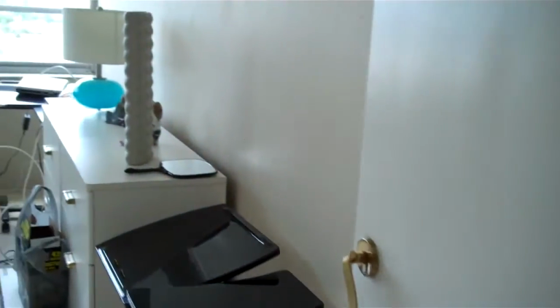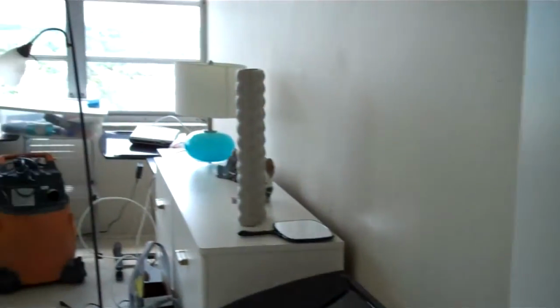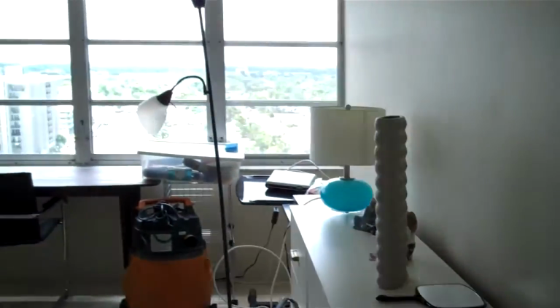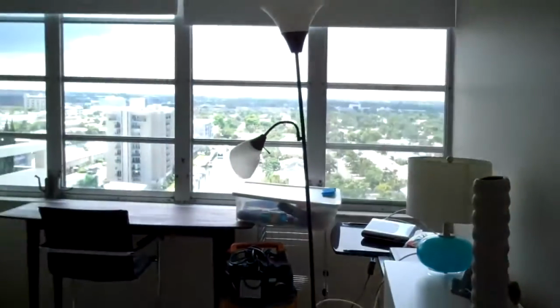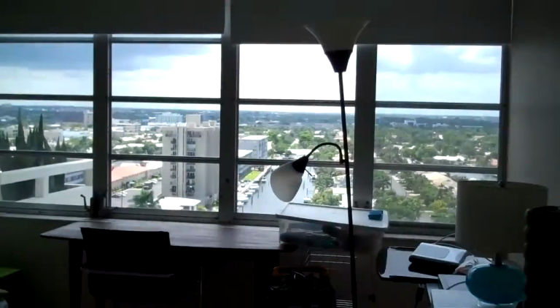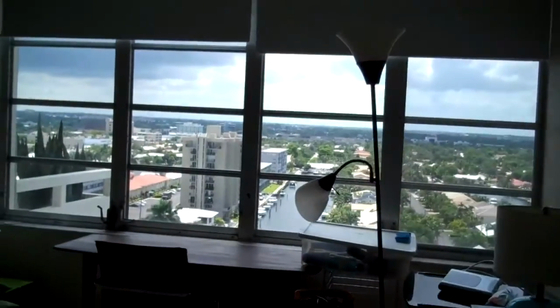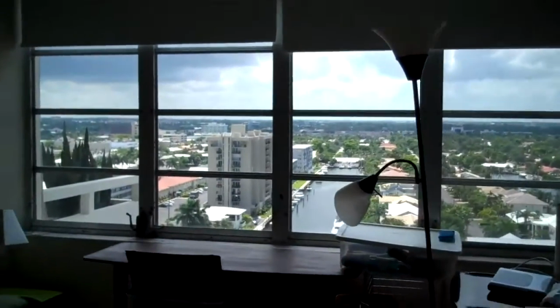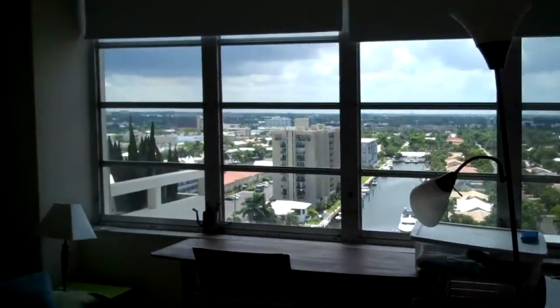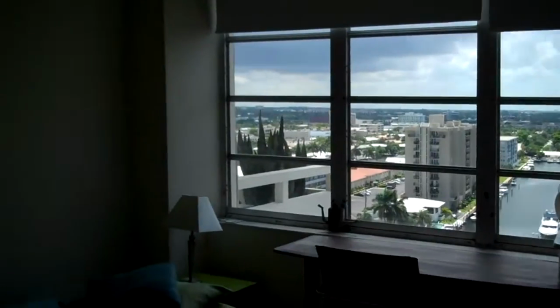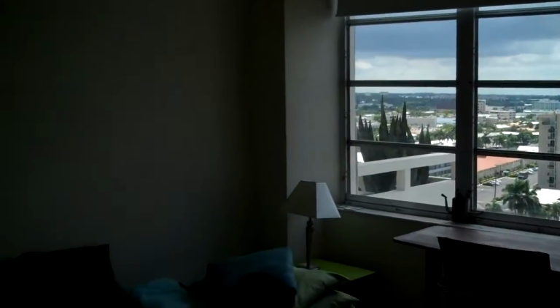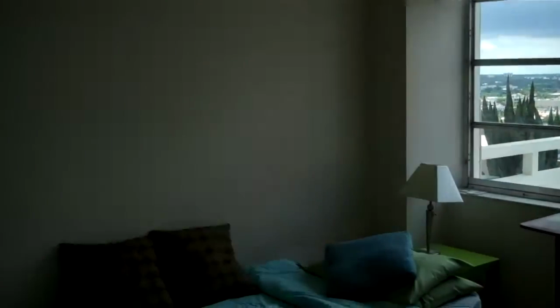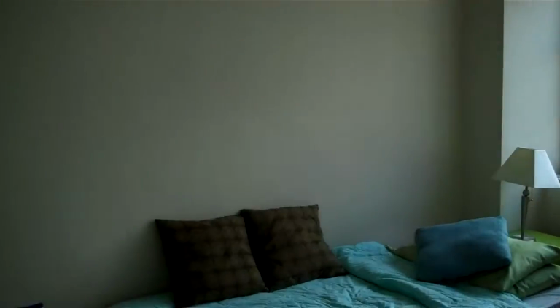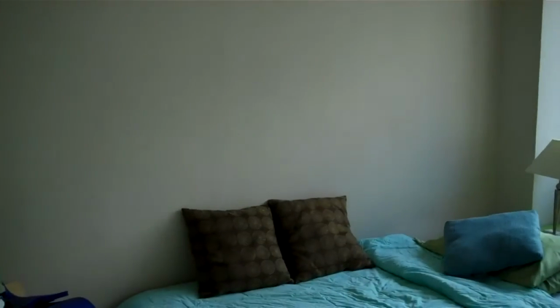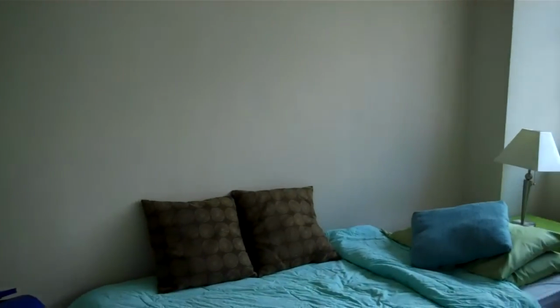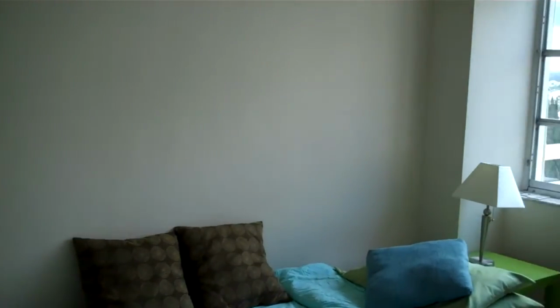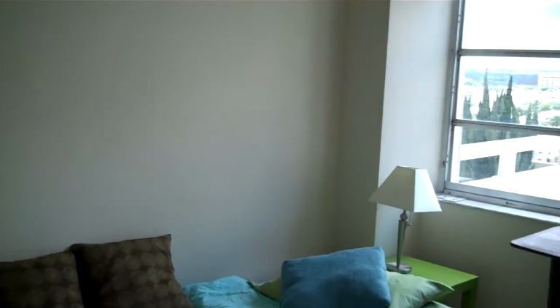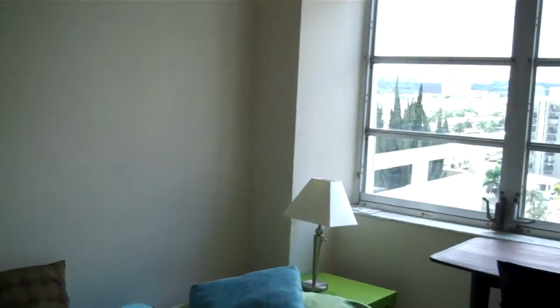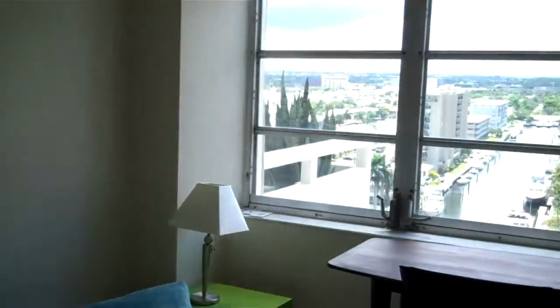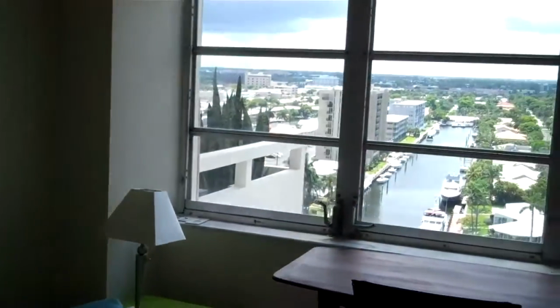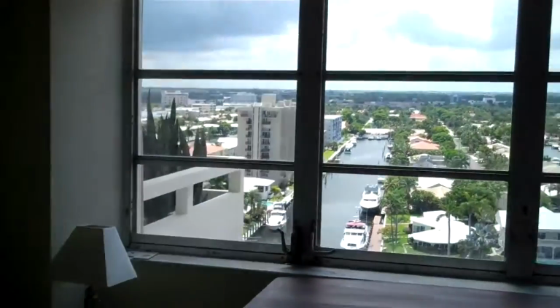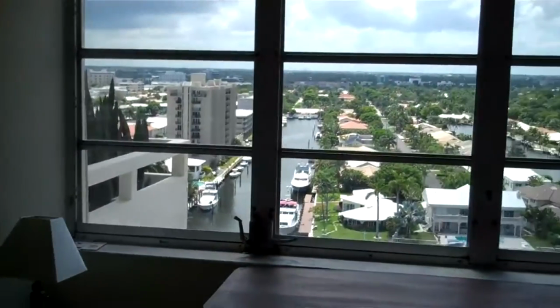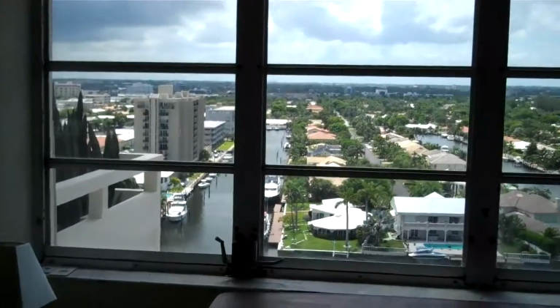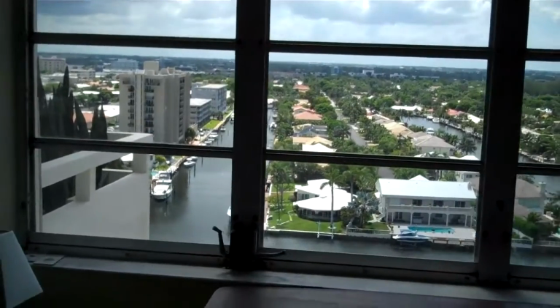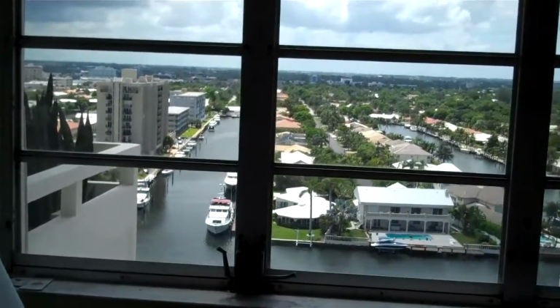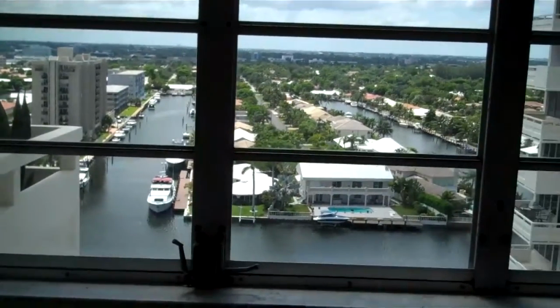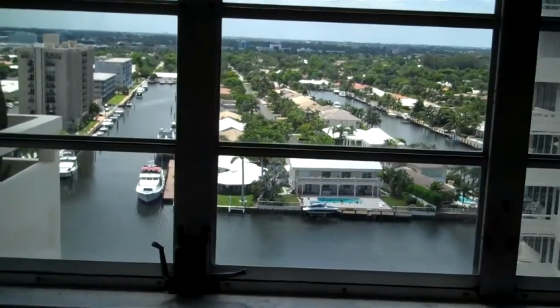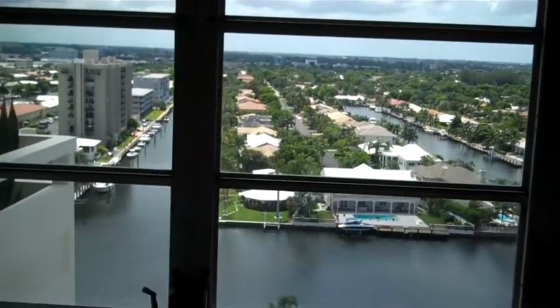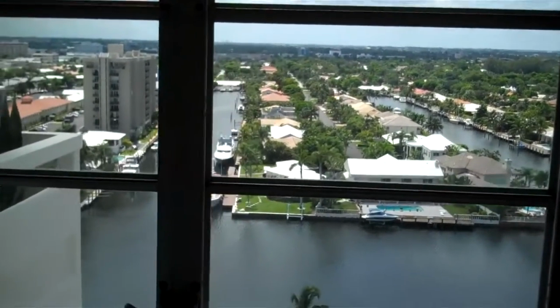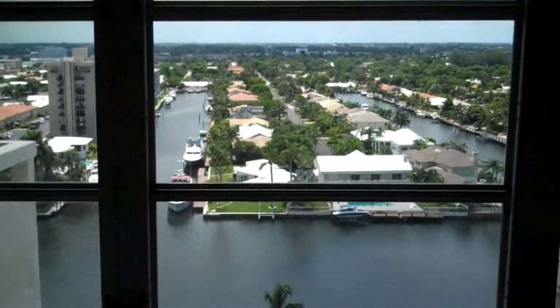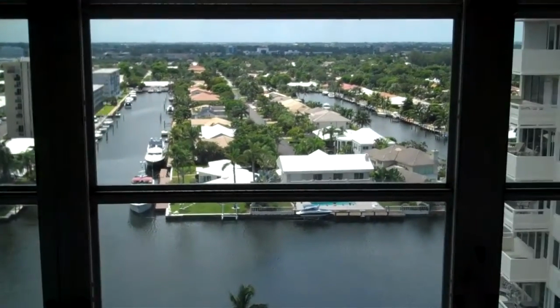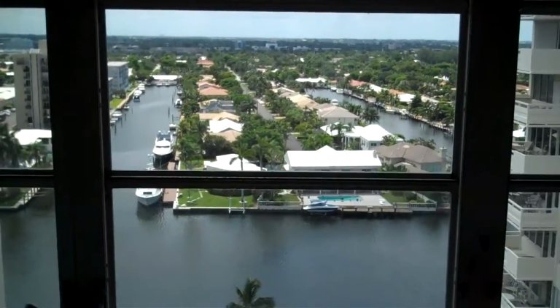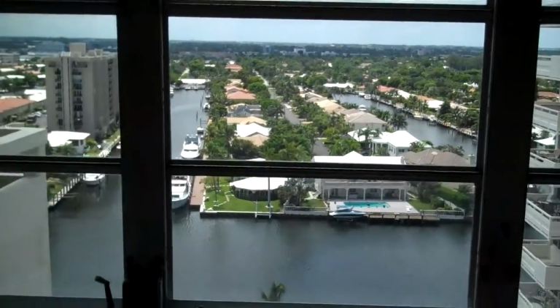This is direct intercoastal, so you have intercoastal views from all the bedrooms. In fairness, the owner didn't know I was coming today, so this room could have looked a little bit better, but it's all right. Again, great views.